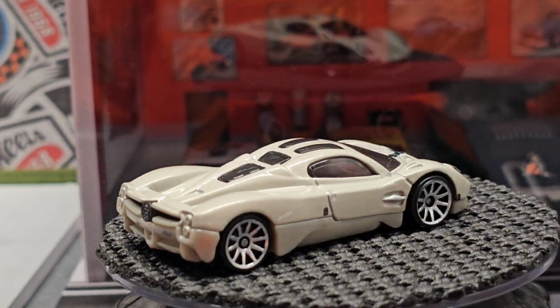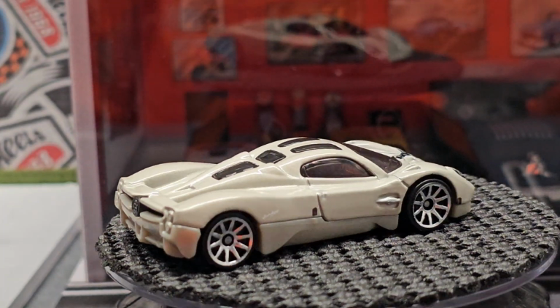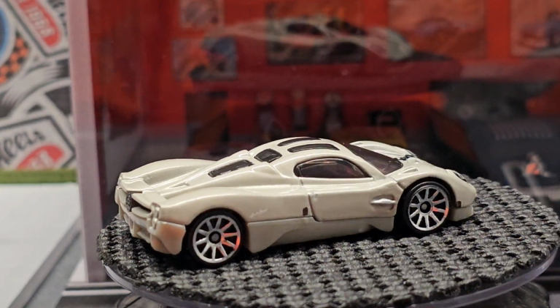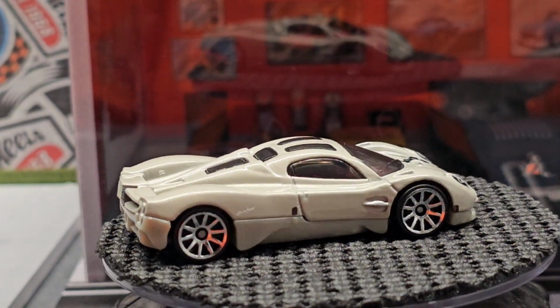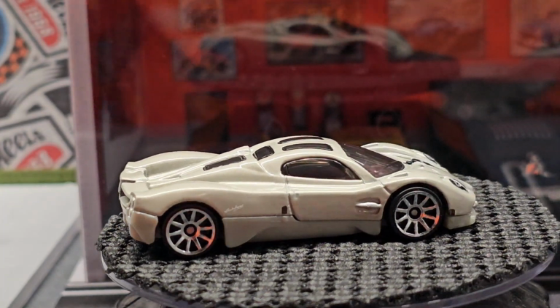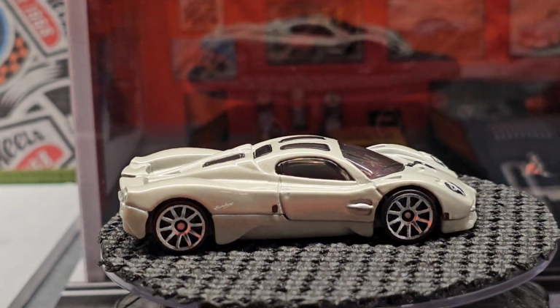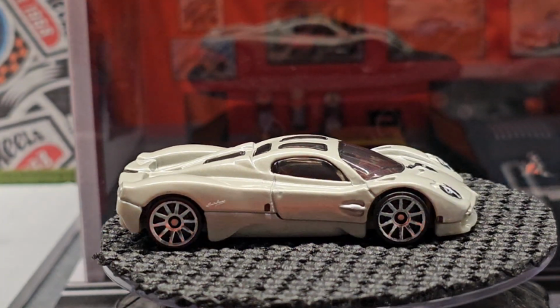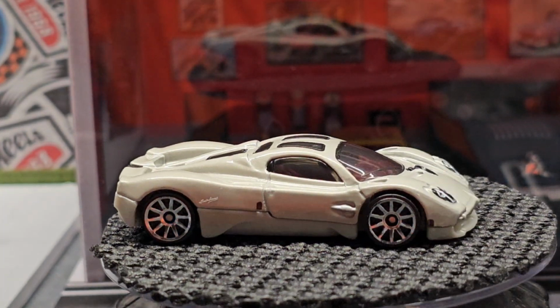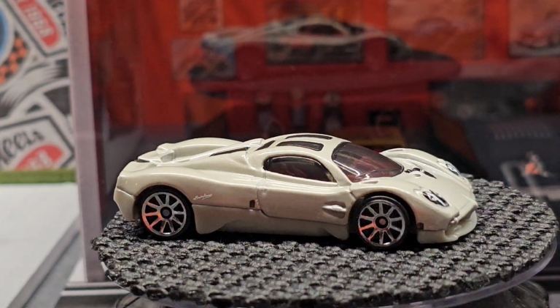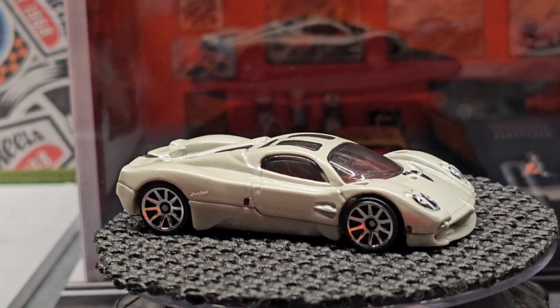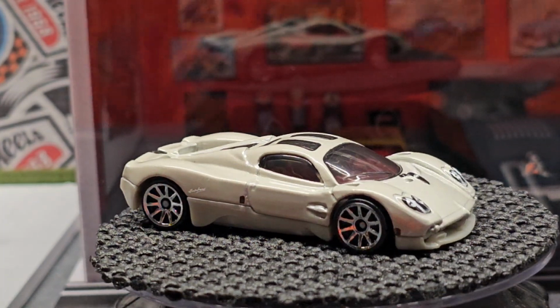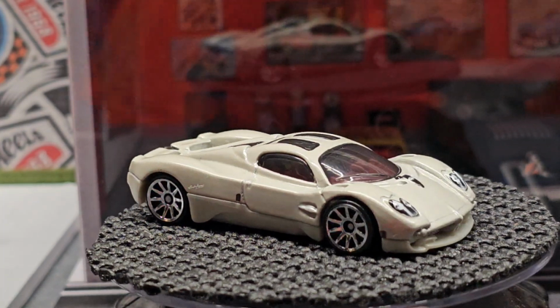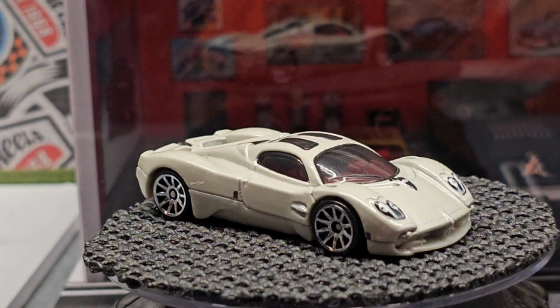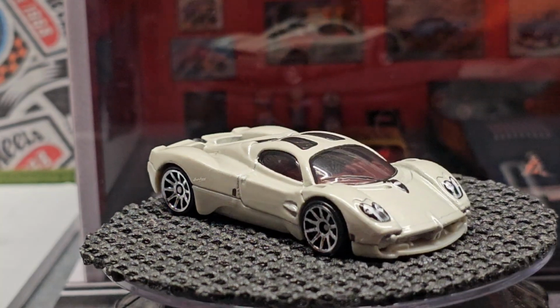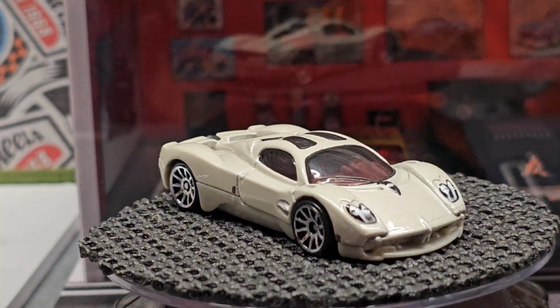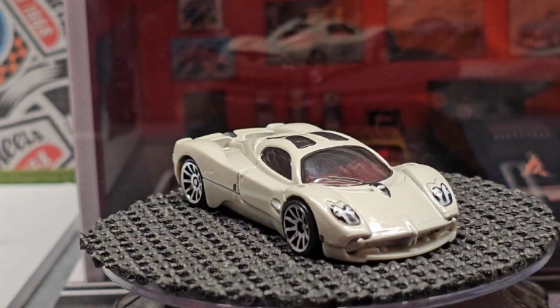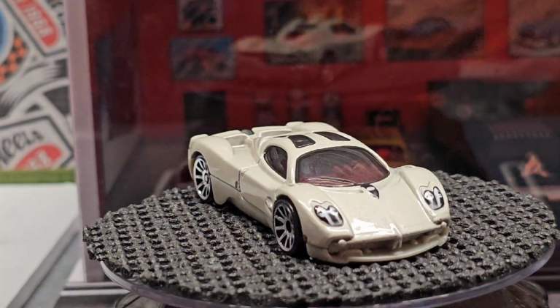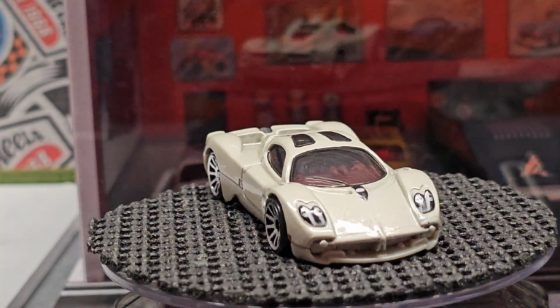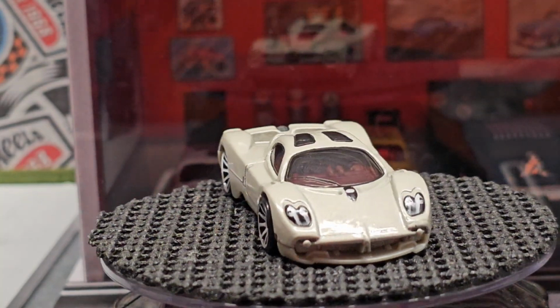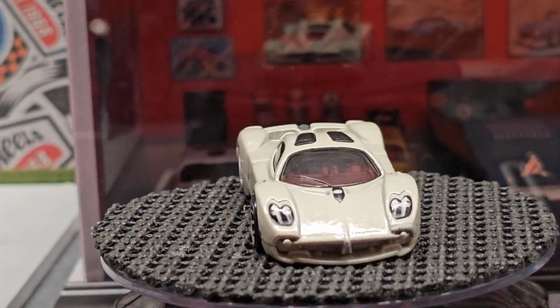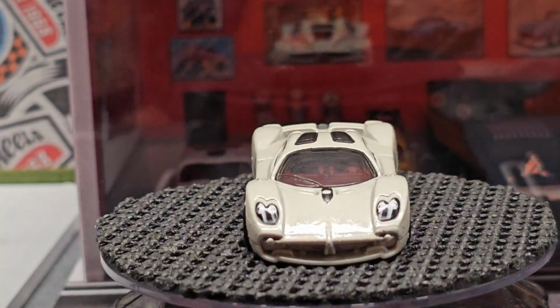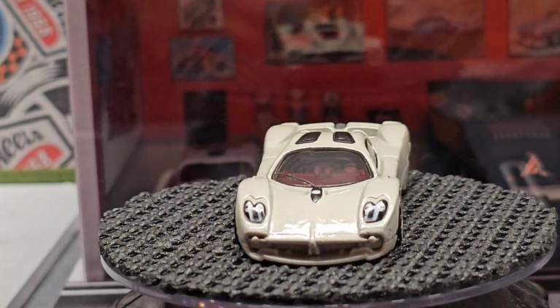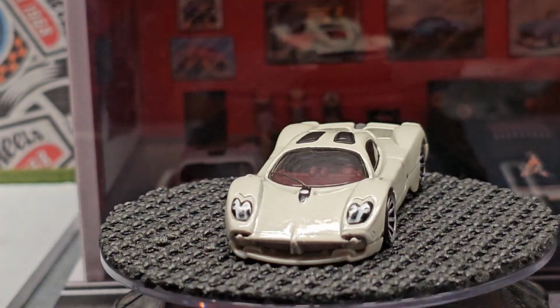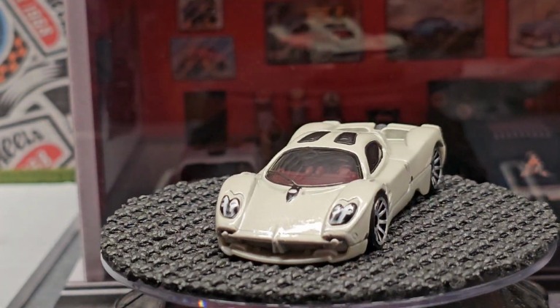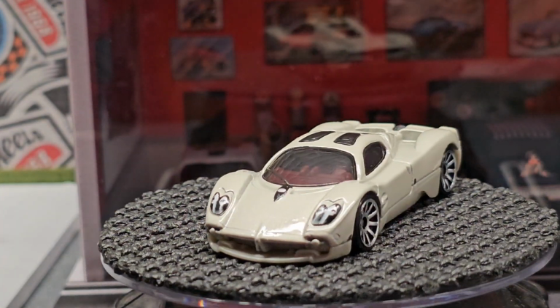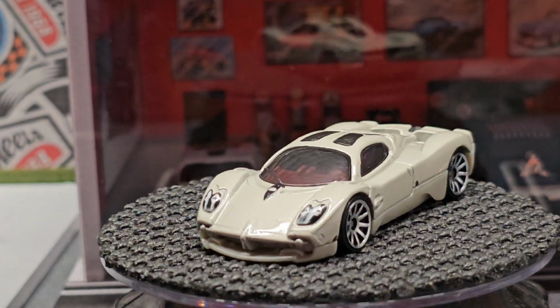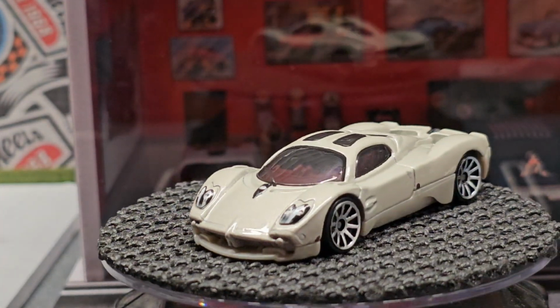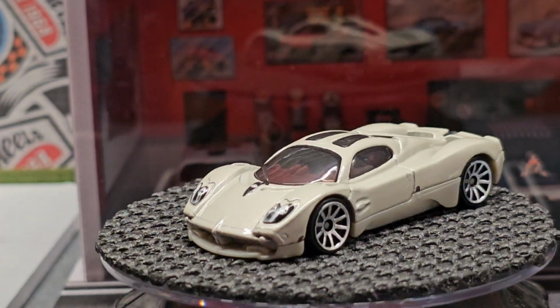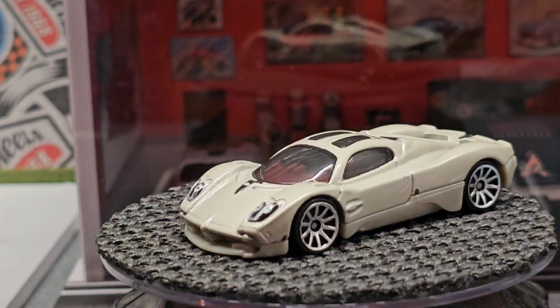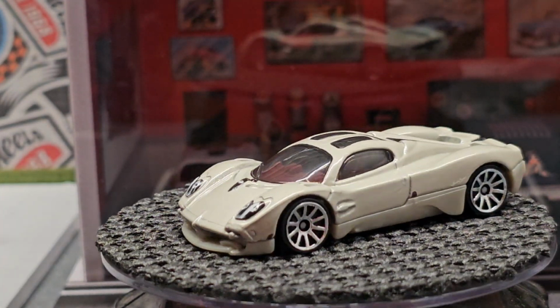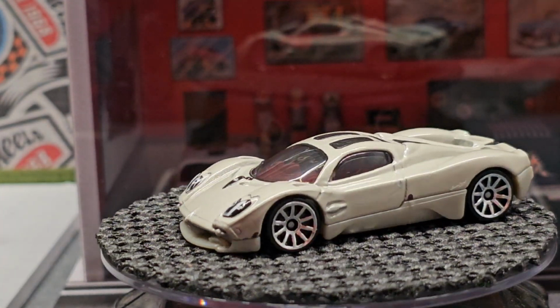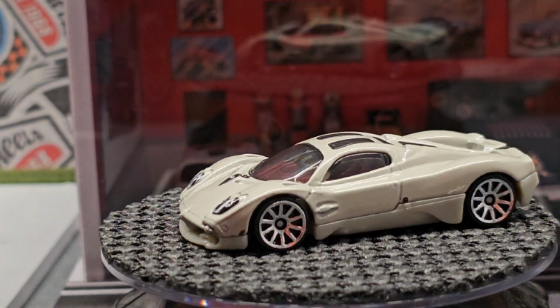Another beautiful Pagani — you know I like the Paganis, especially the Zonda.